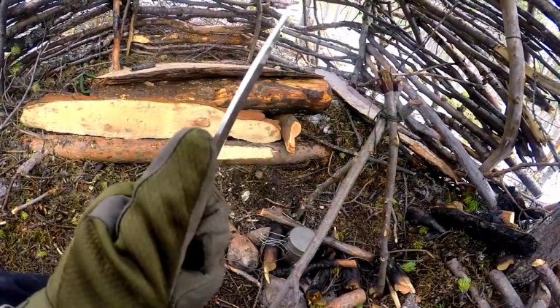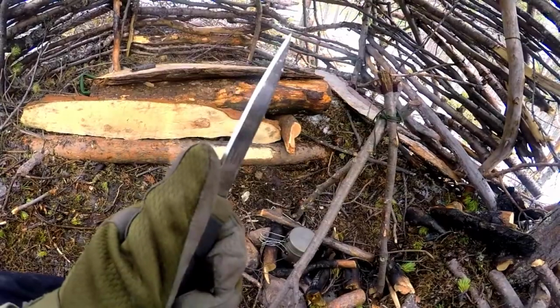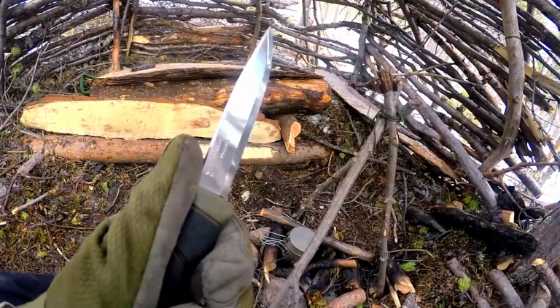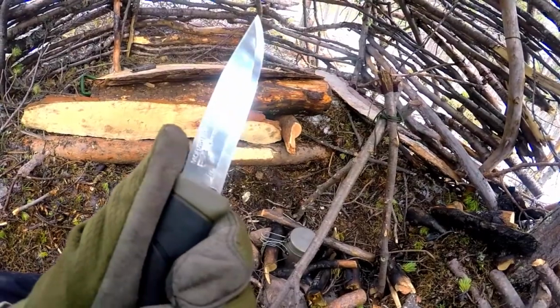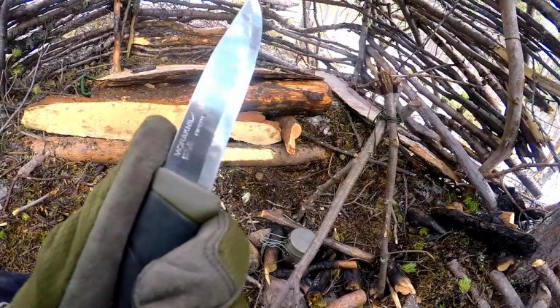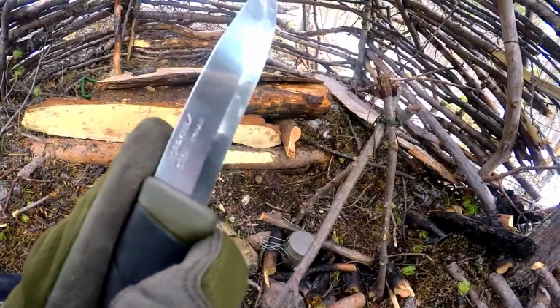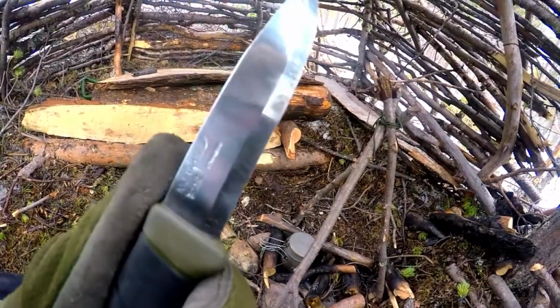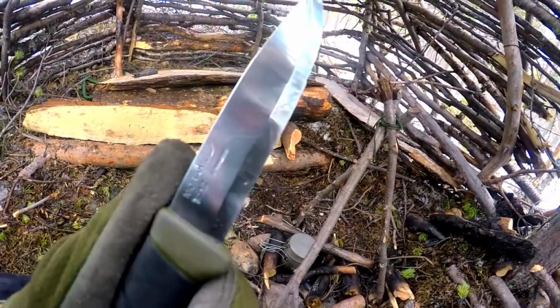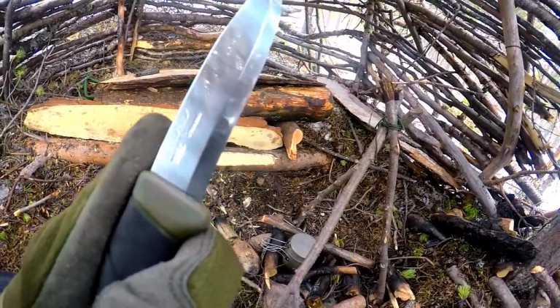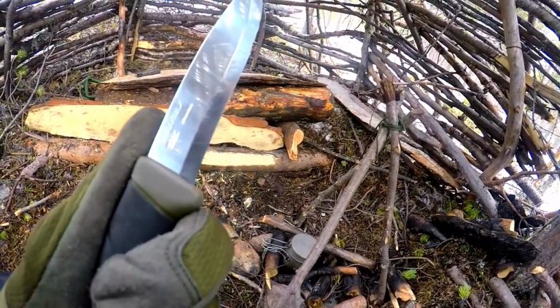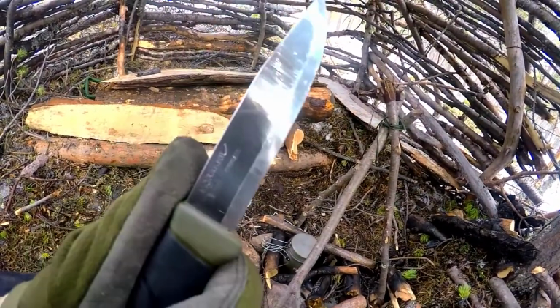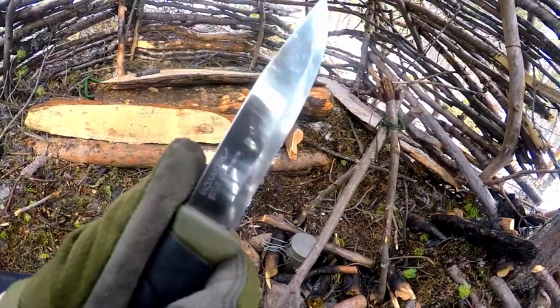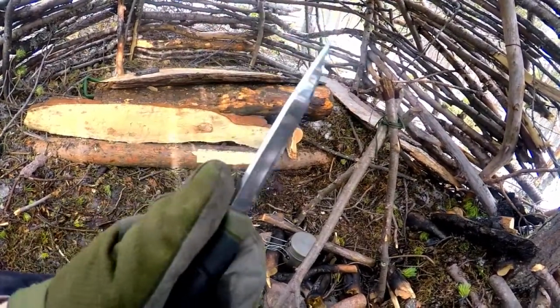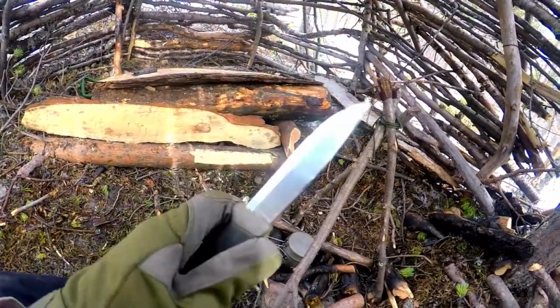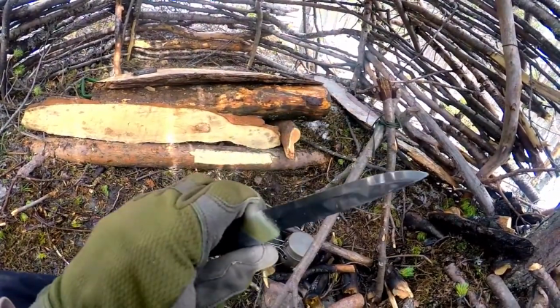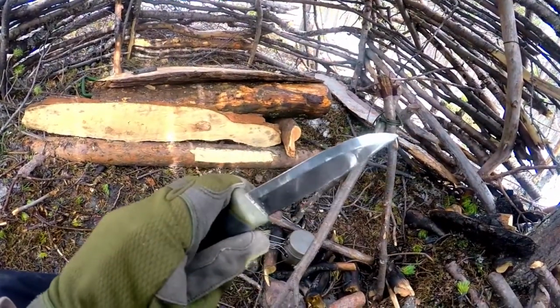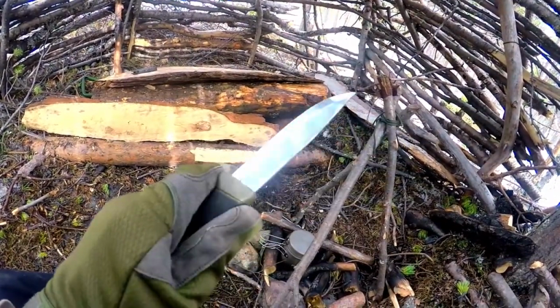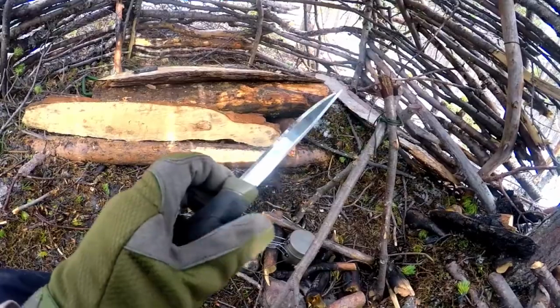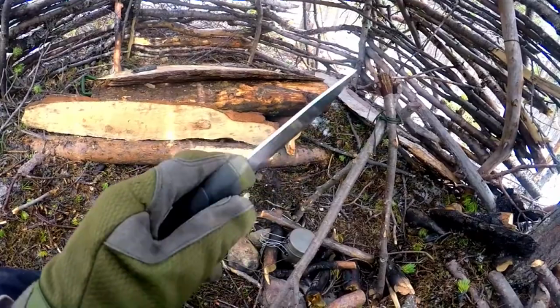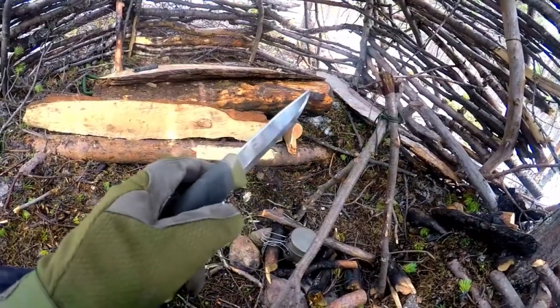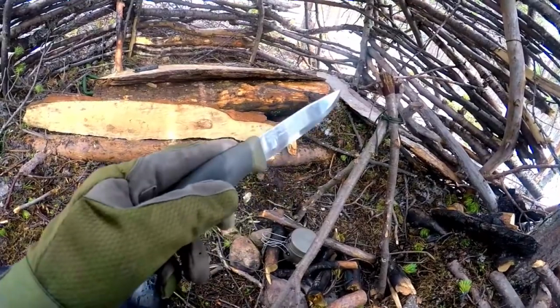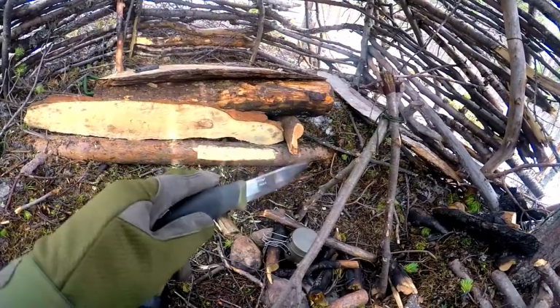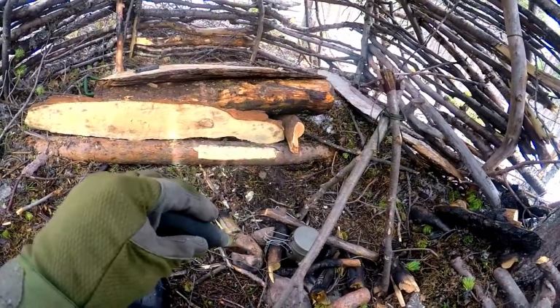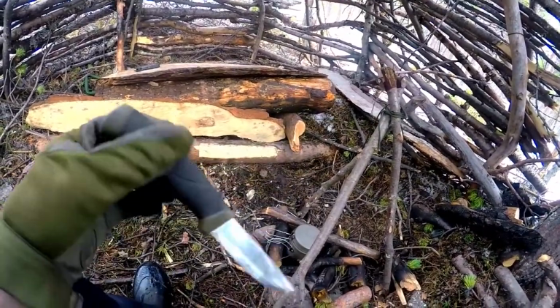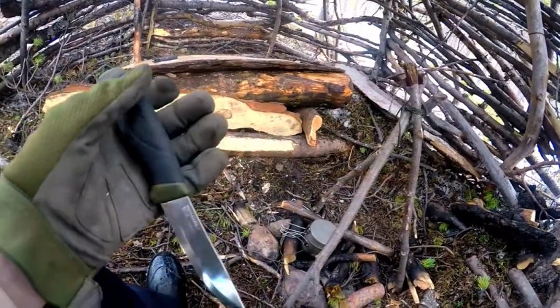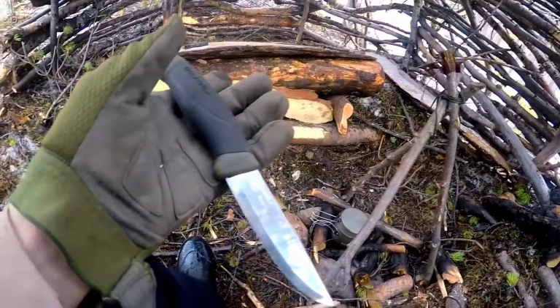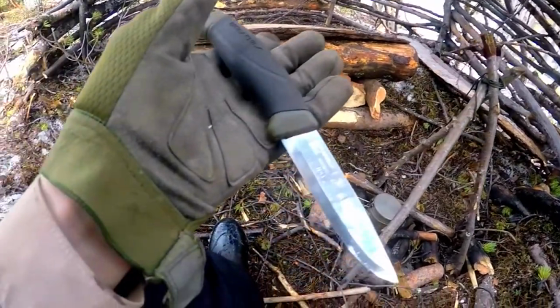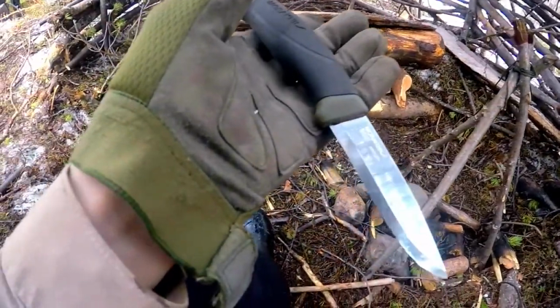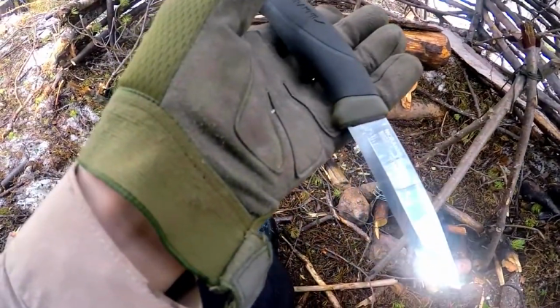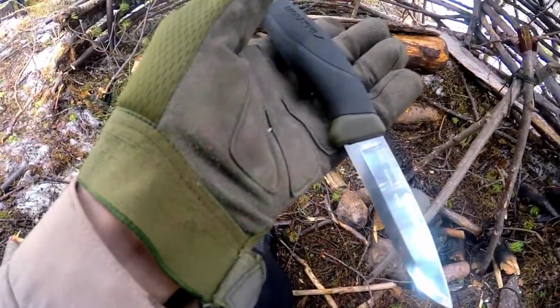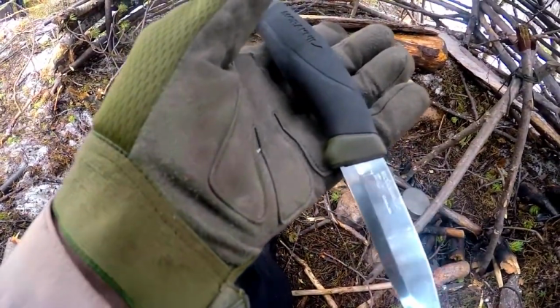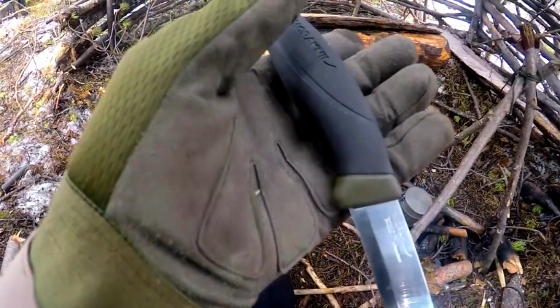The full name of the knife I am reviewing is the Mora Companion knife. This is the stainless version of it; there is also a carbon steel version that is a bit heavier and a bit cheaper.